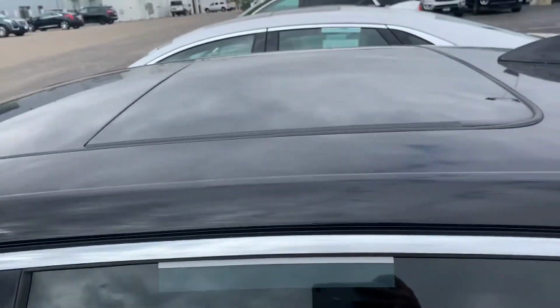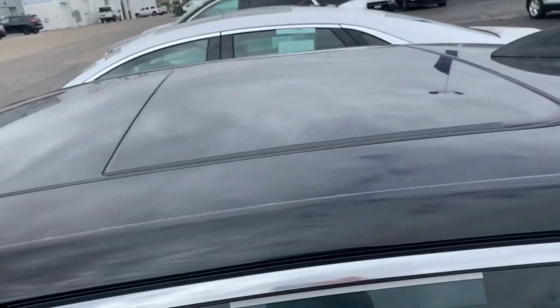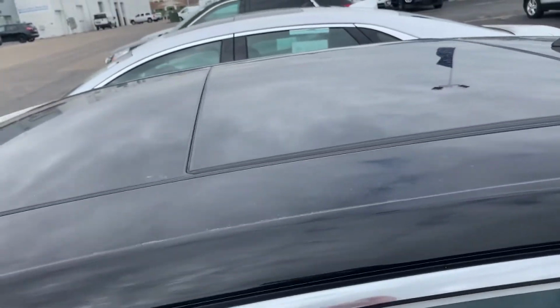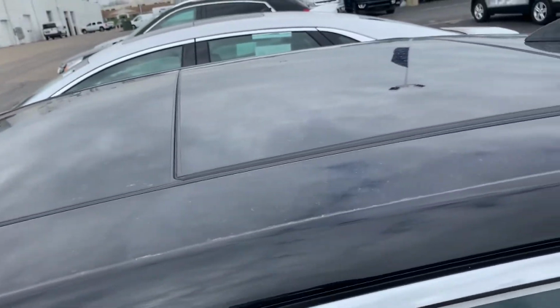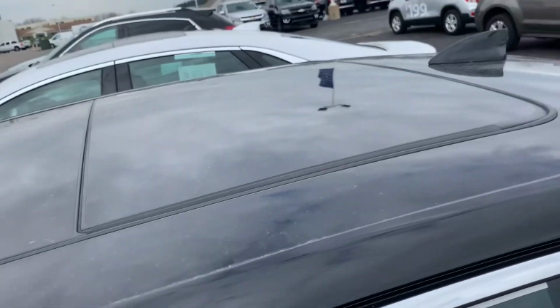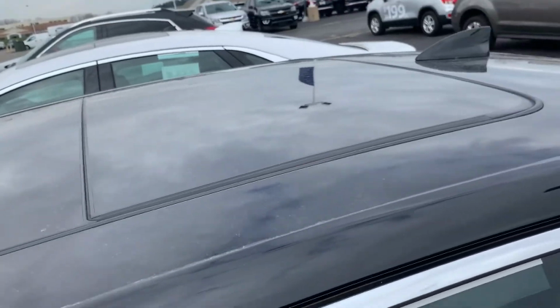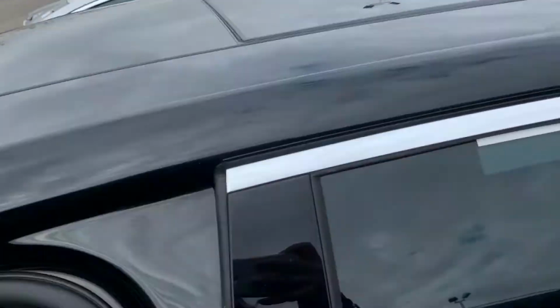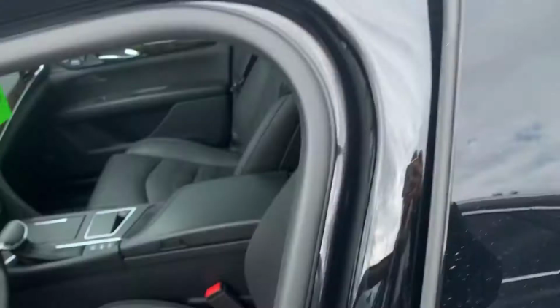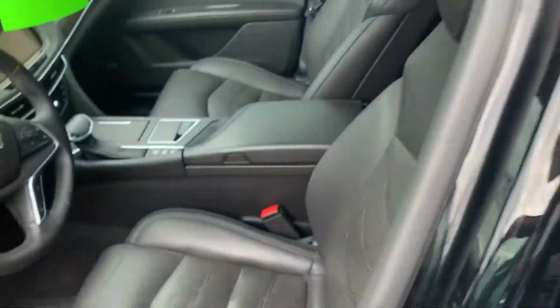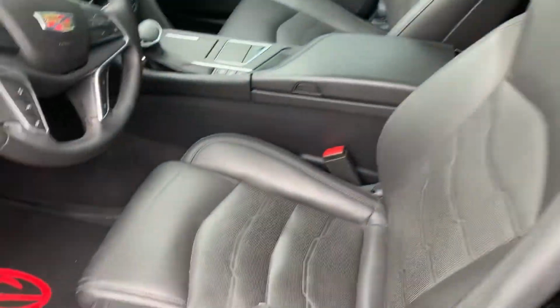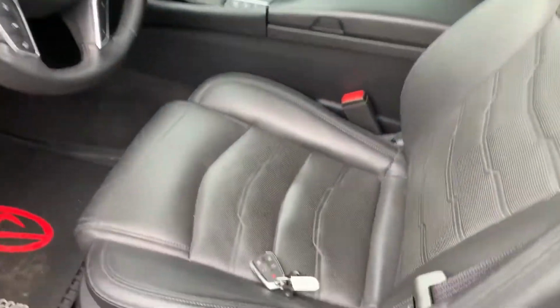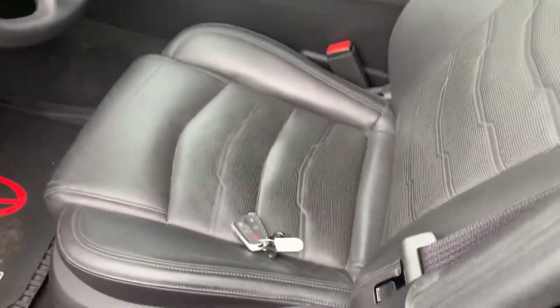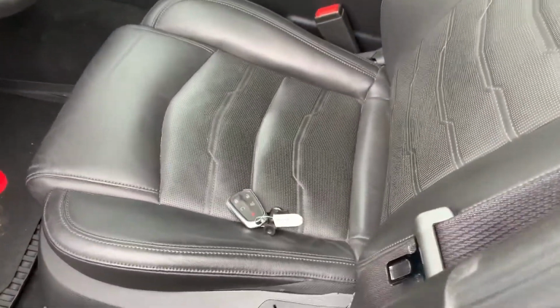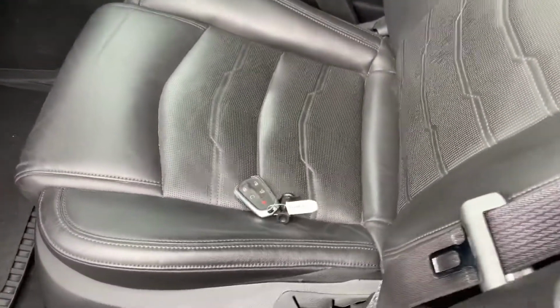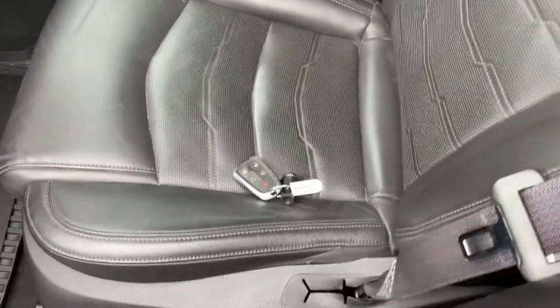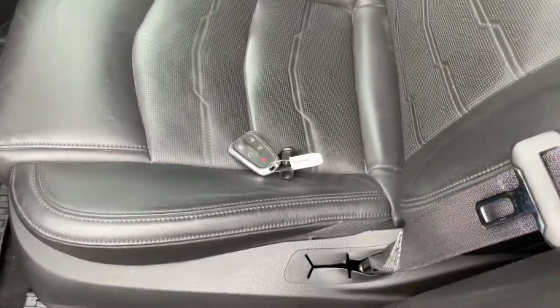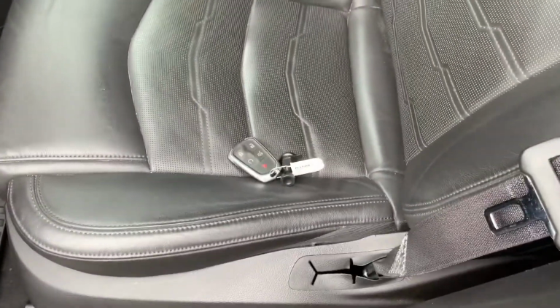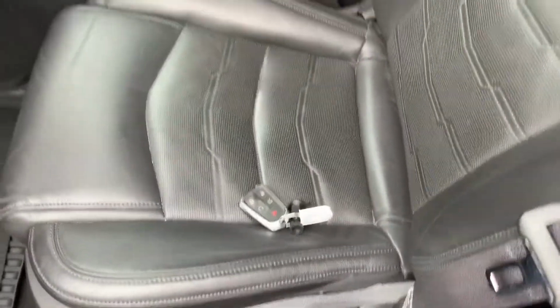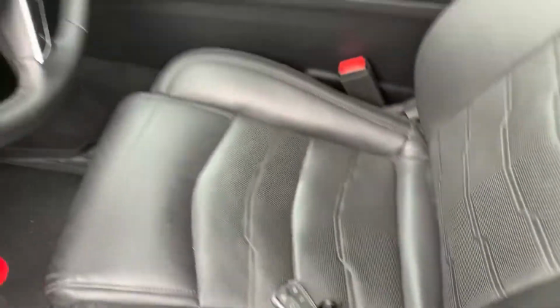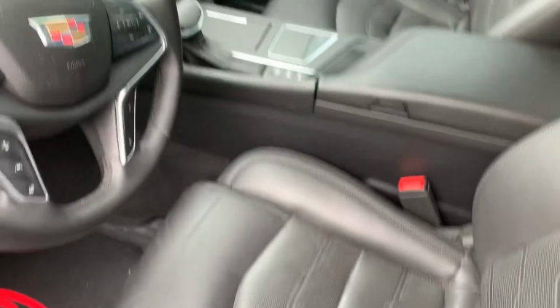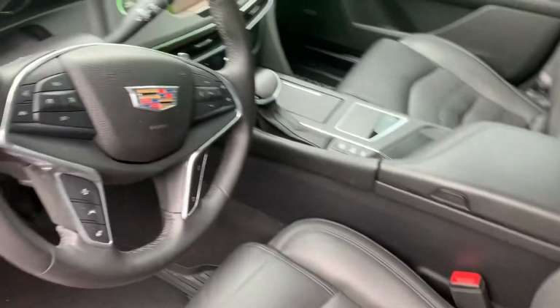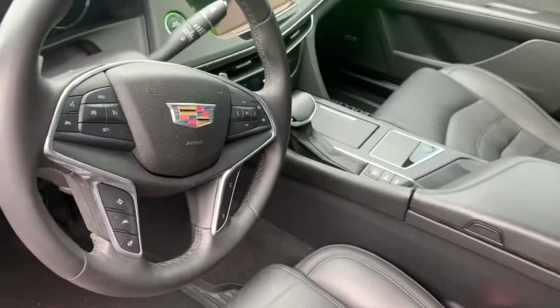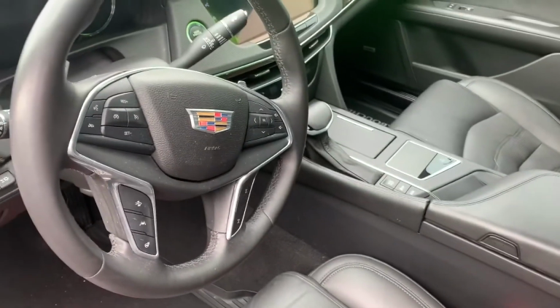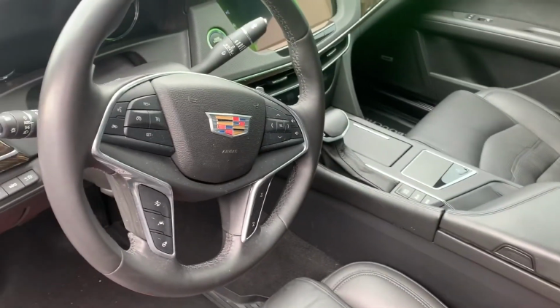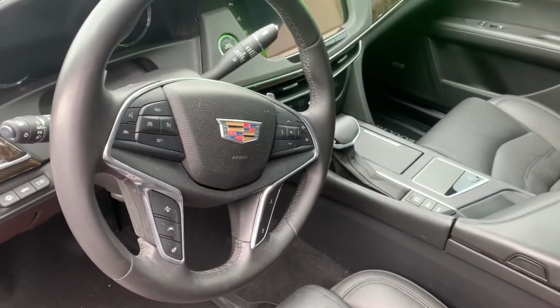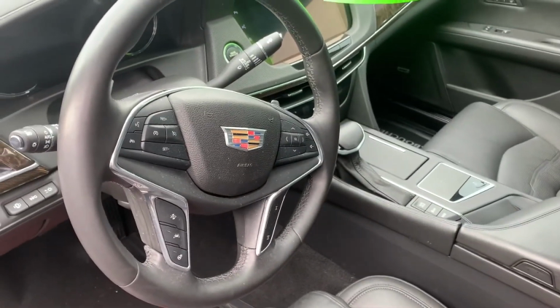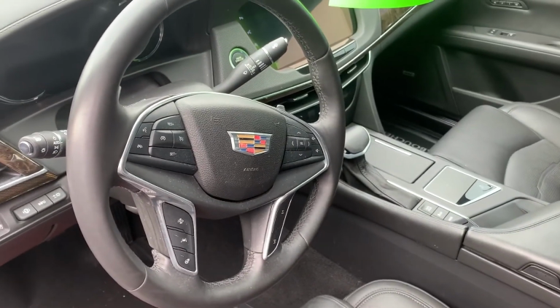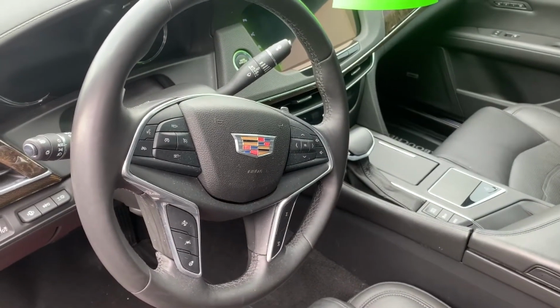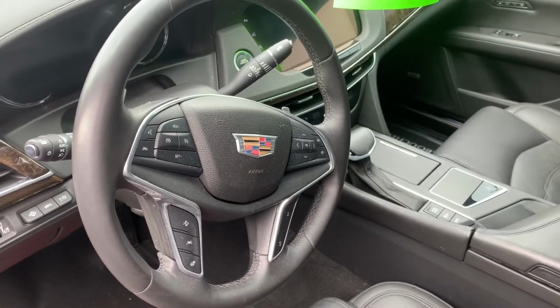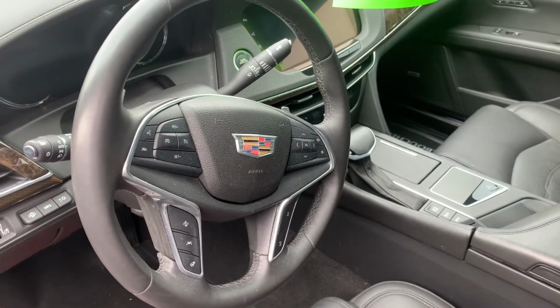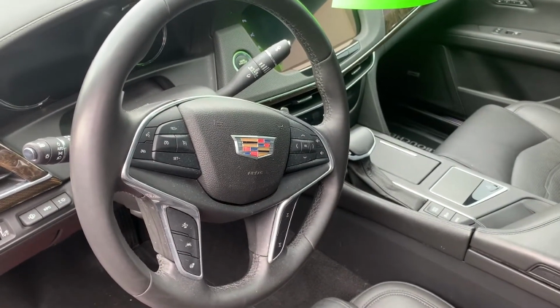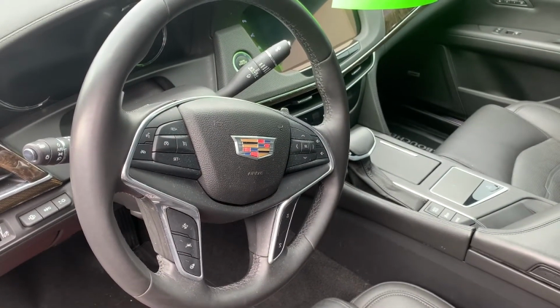I also have the panoramic roof here. Additional features include a key fob with remote start, forward collision alert, lane keep assist, heated steering wheel, and cruise control.